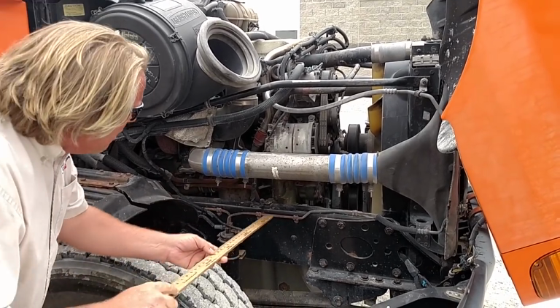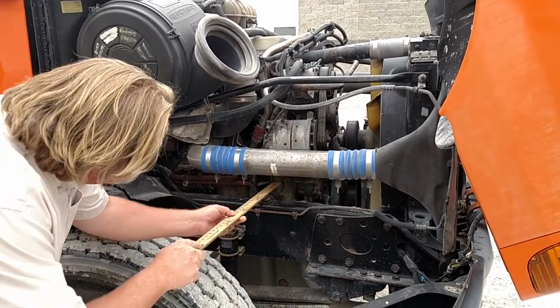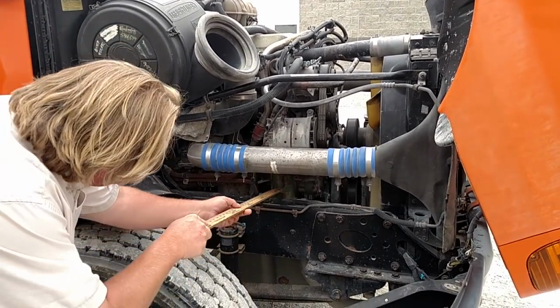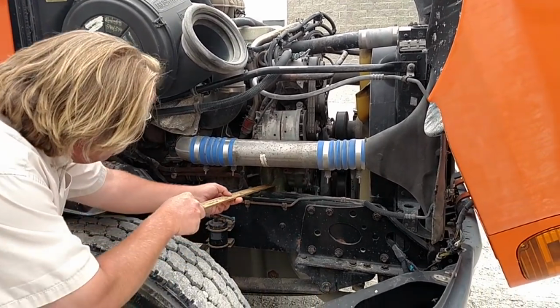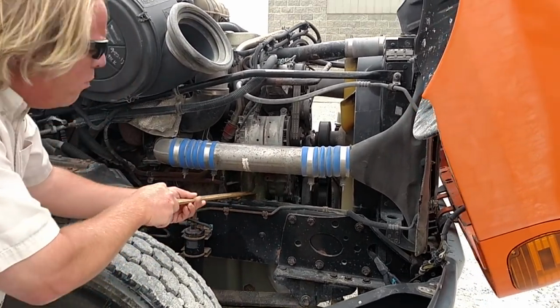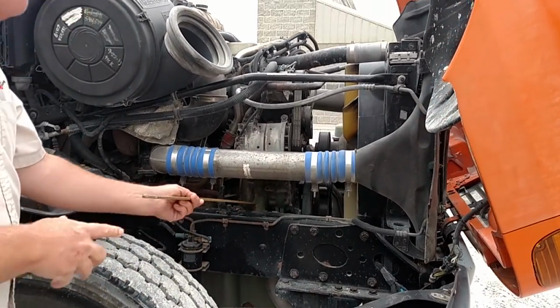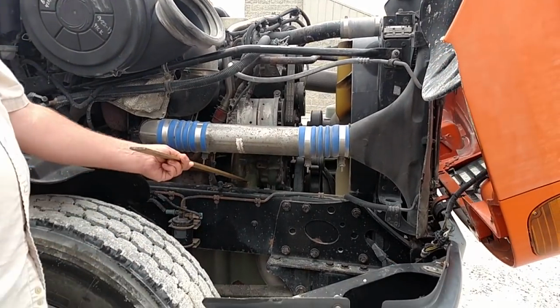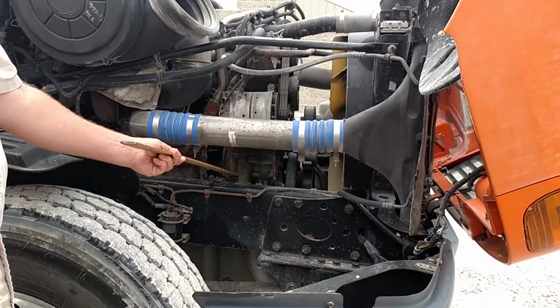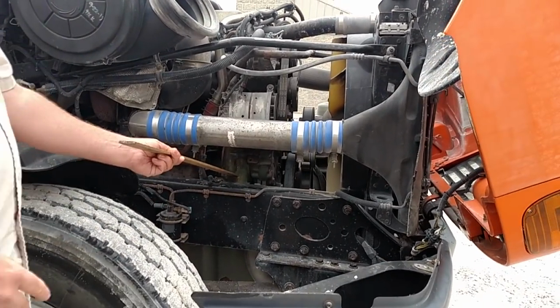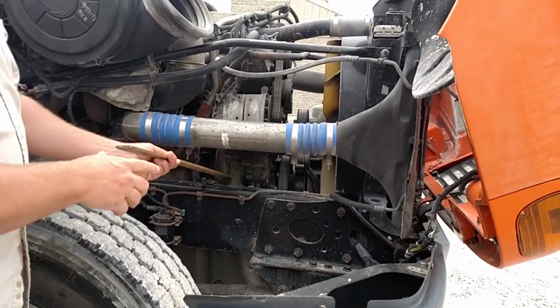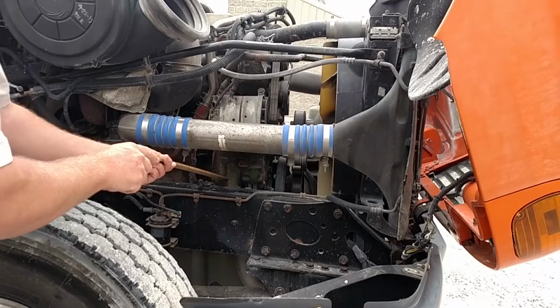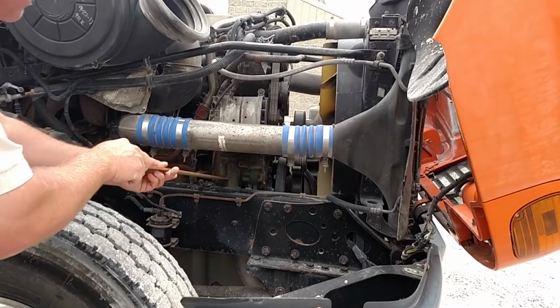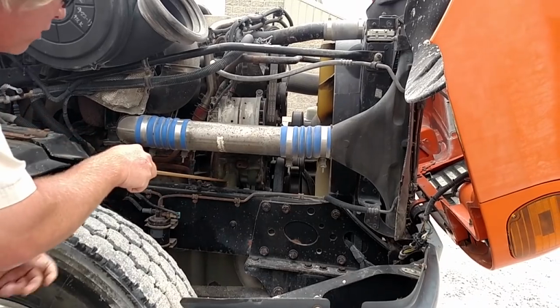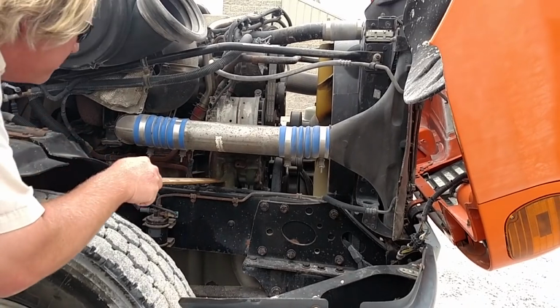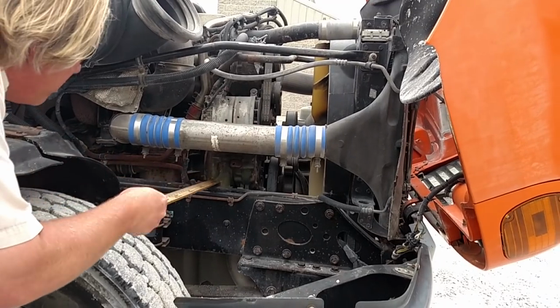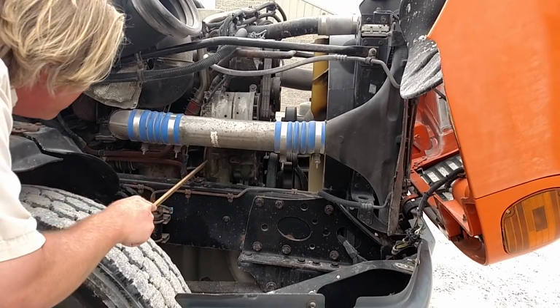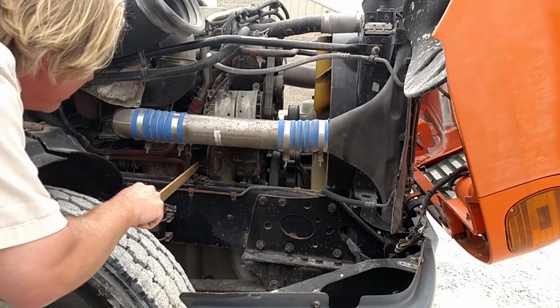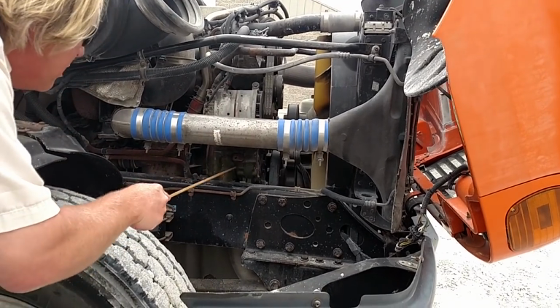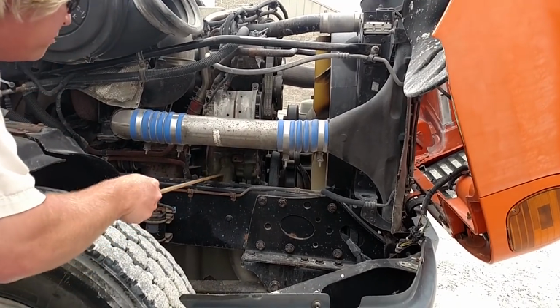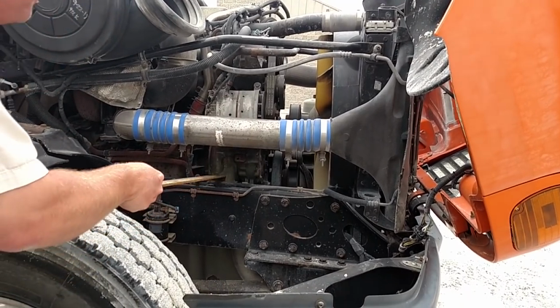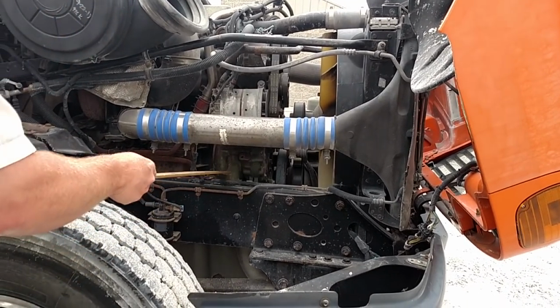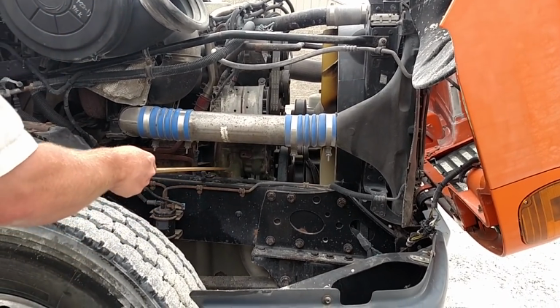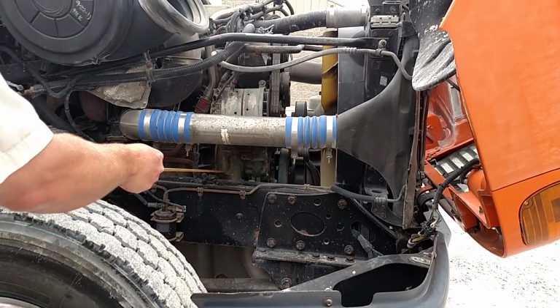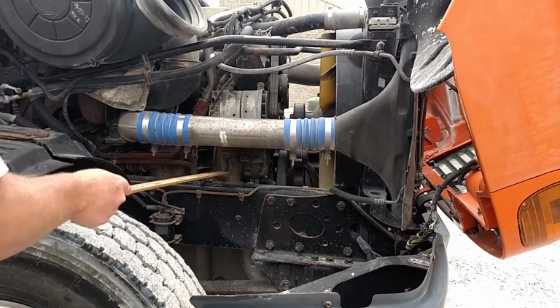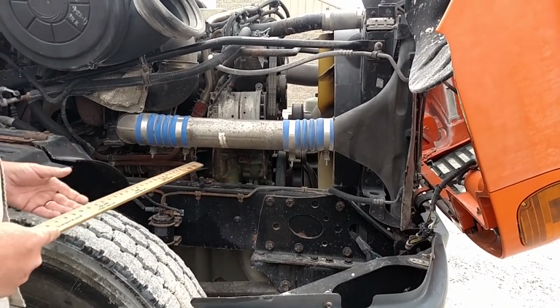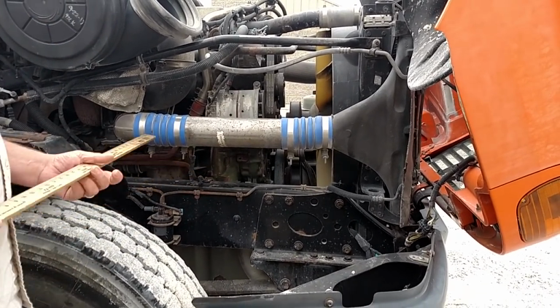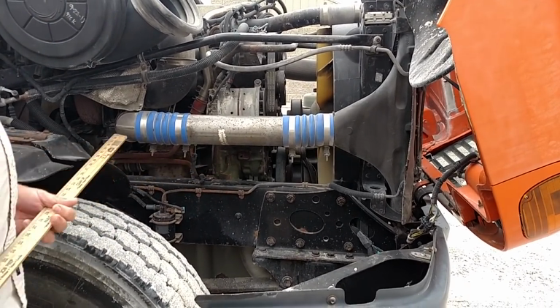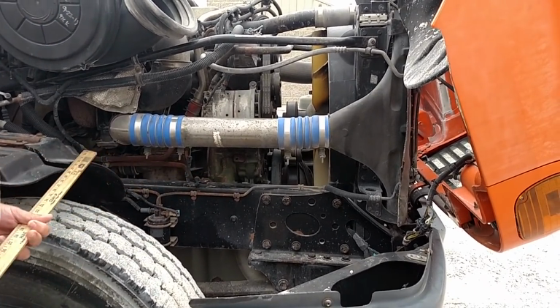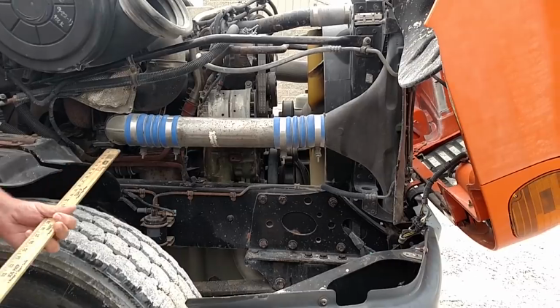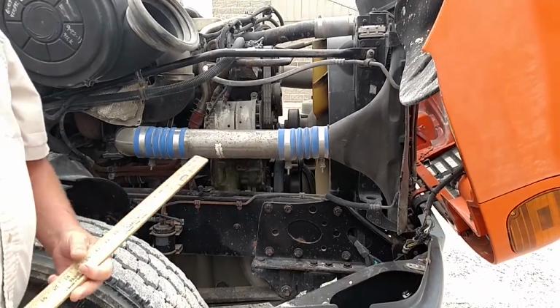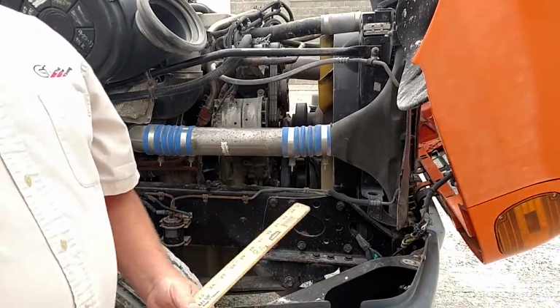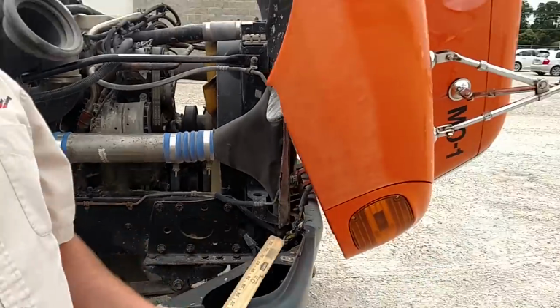My gear-driven water pump is mounted securely. It's not cracked or broken. There's no missing nuts or bolts, and it is not leaking. Let's go to the other side.